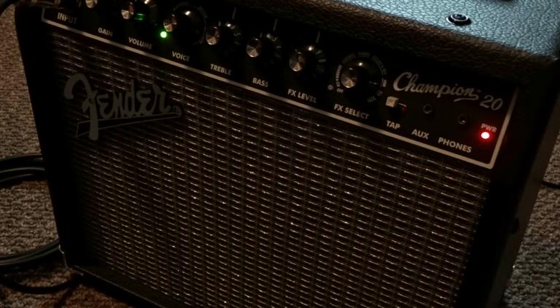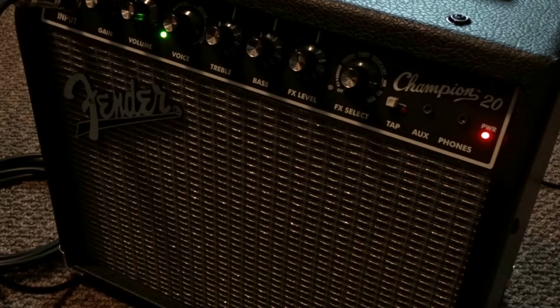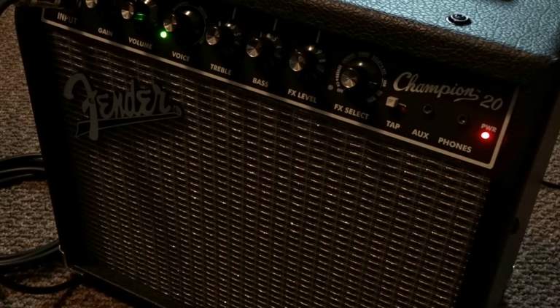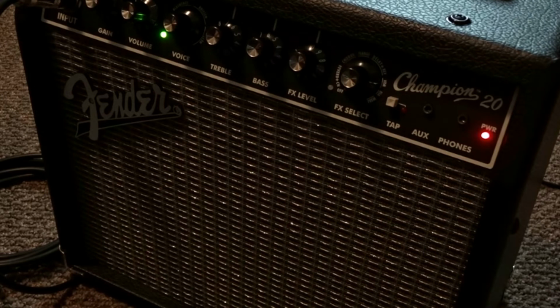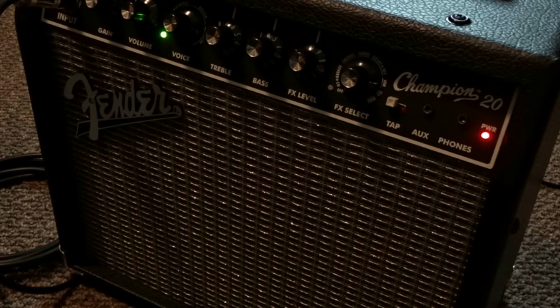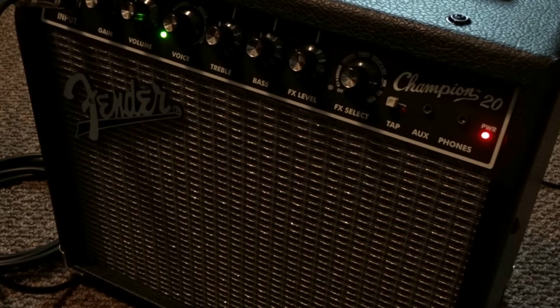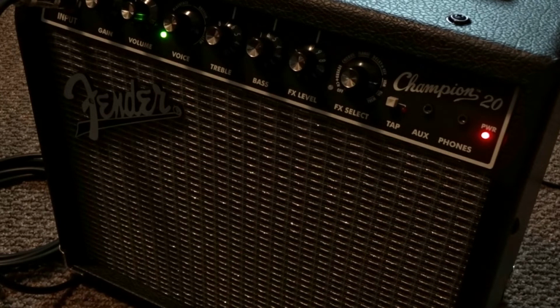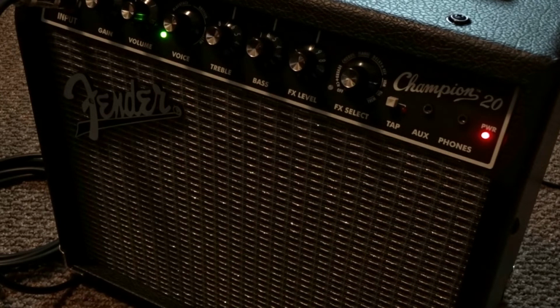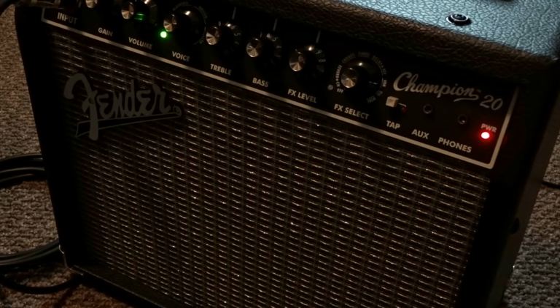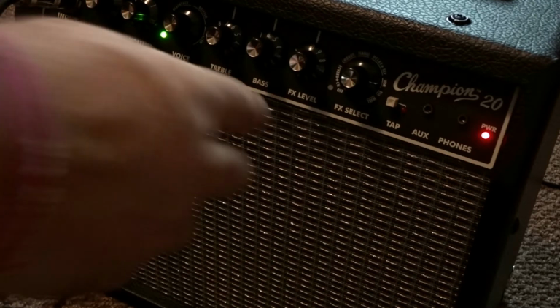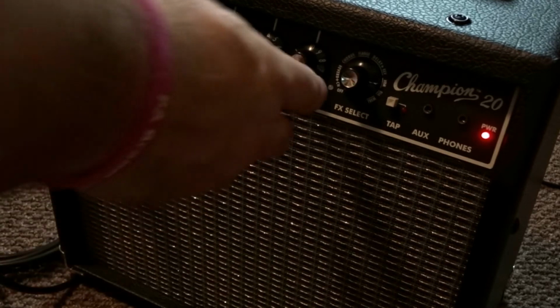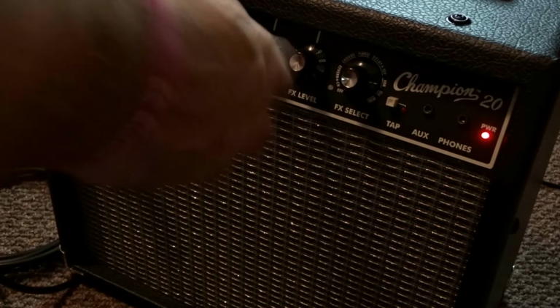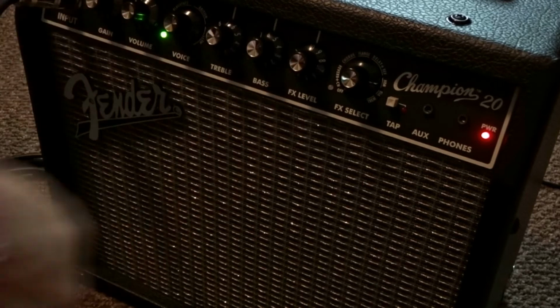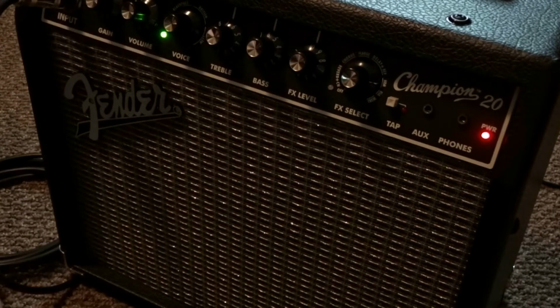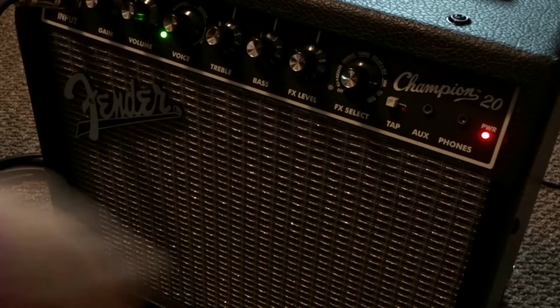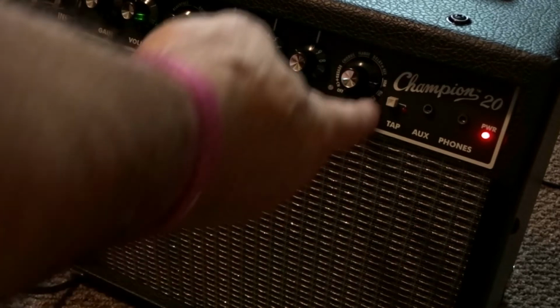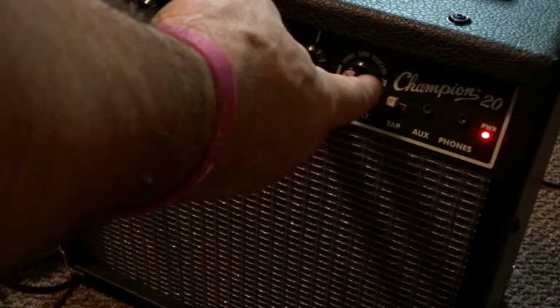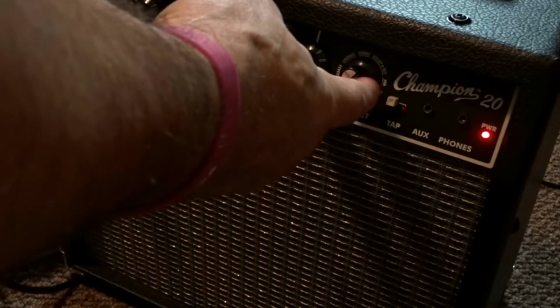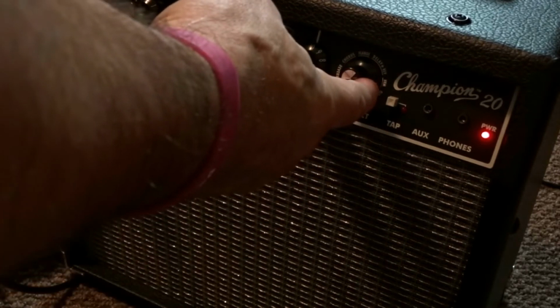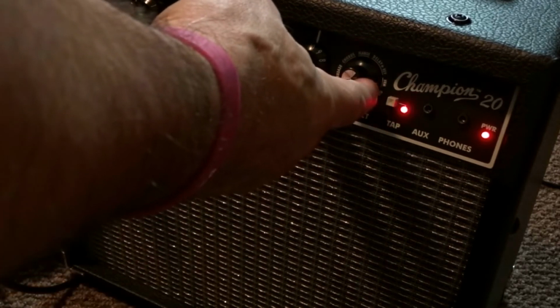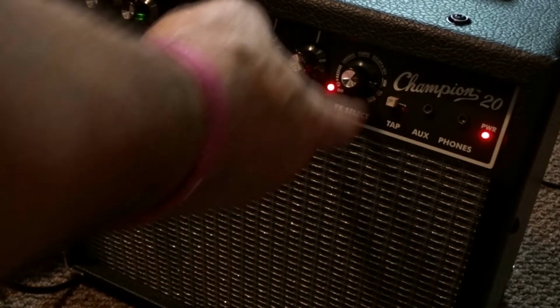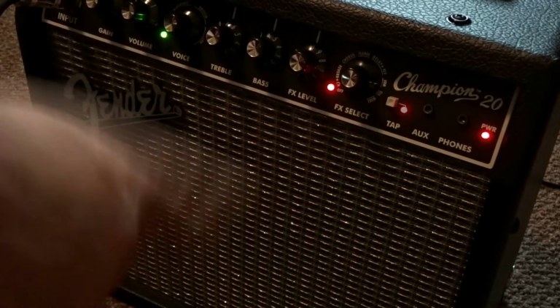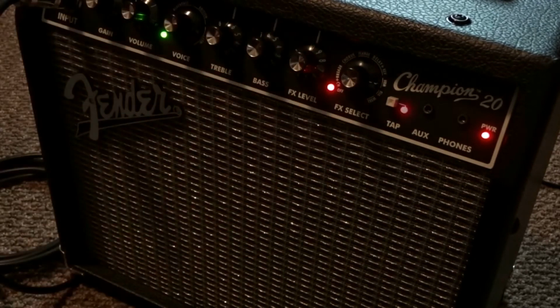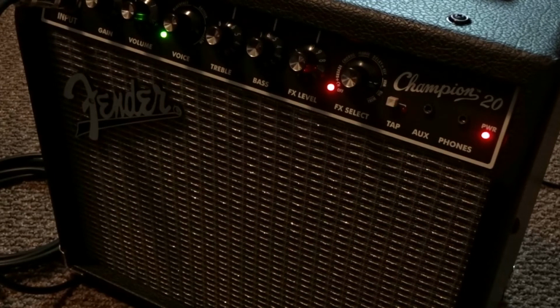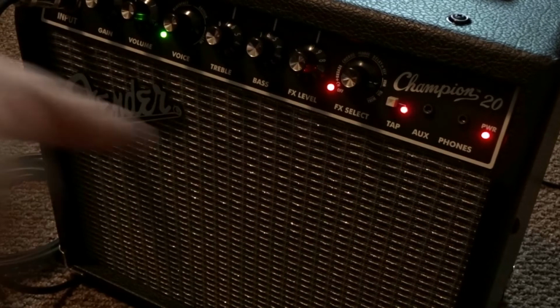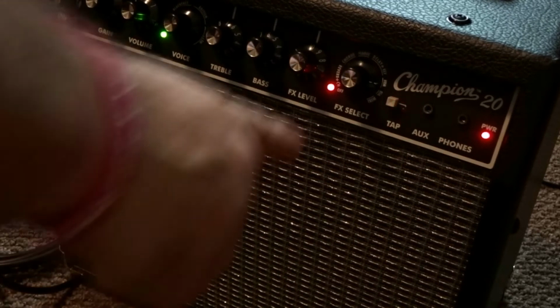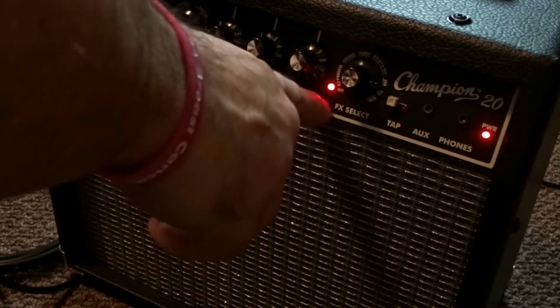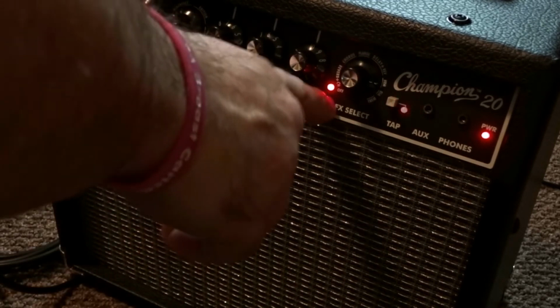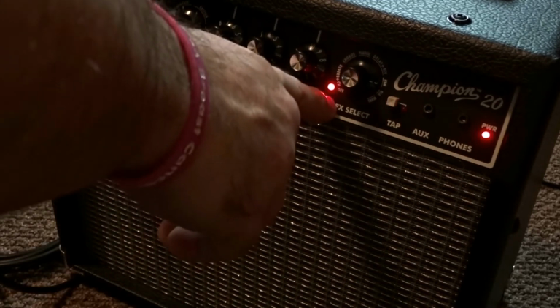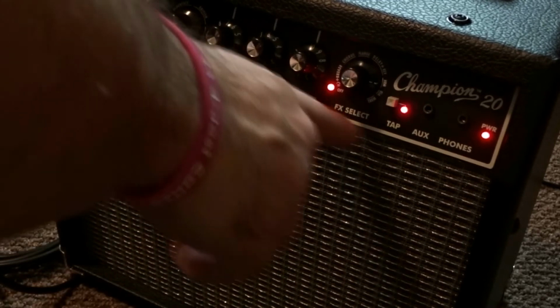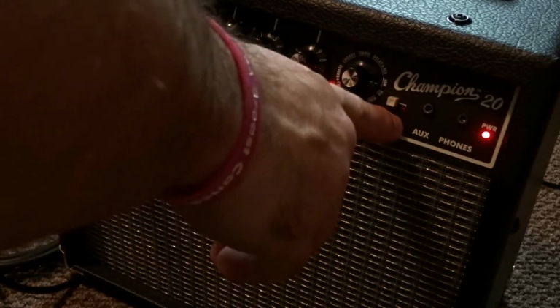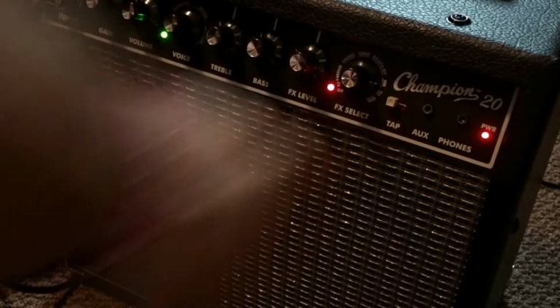I didn't talk much about the reverb, so right now the reverb is off. We got the FX level set to 10, and as soon as you turn the reverb on you'll notice that red light comes on and this taps.